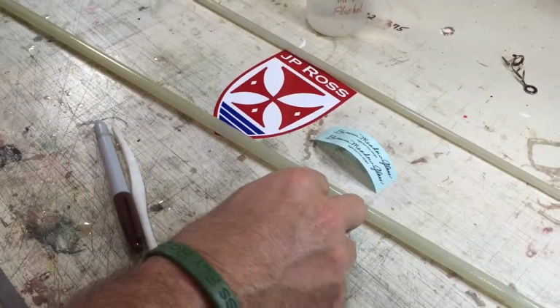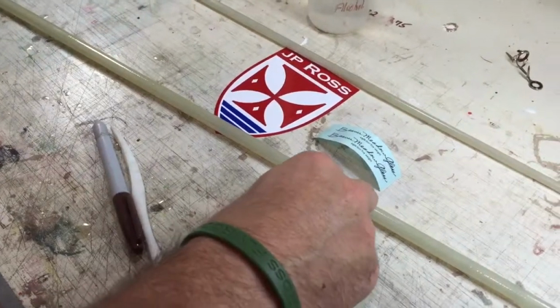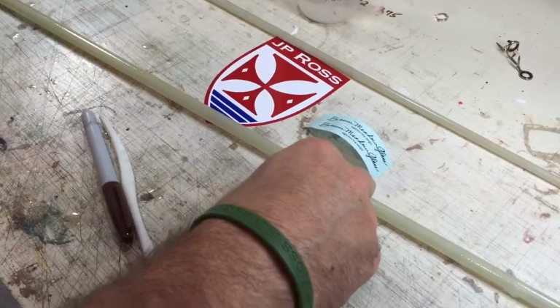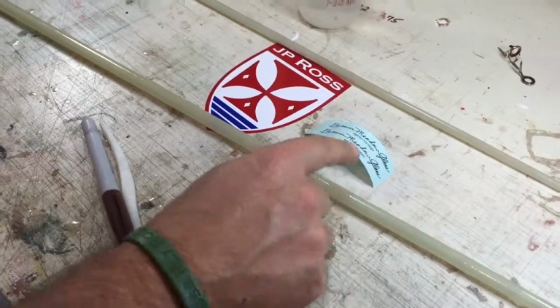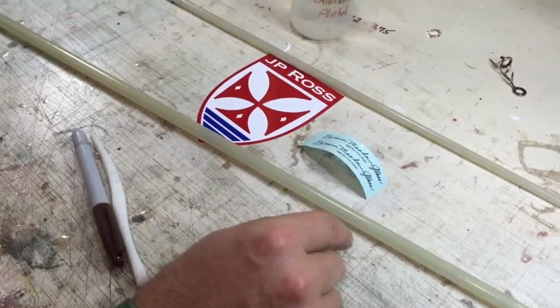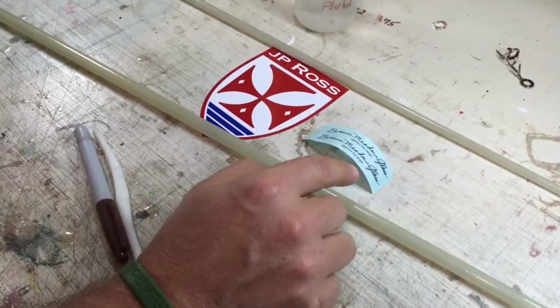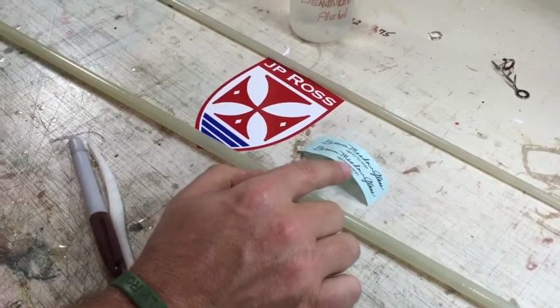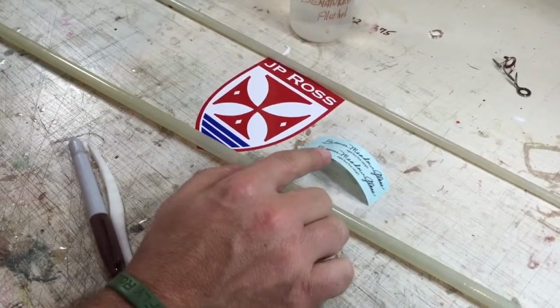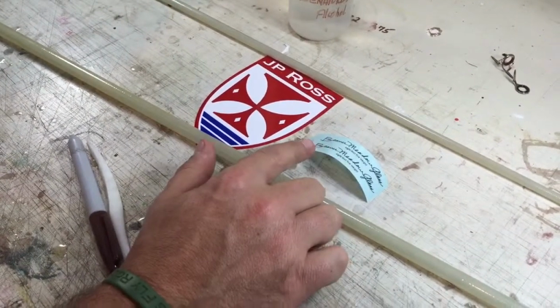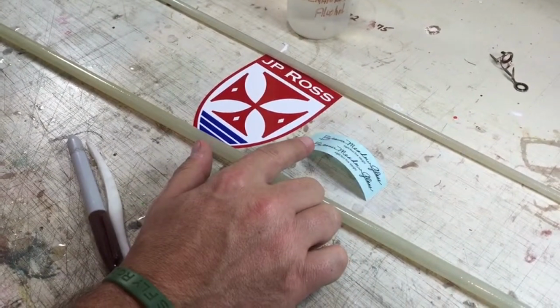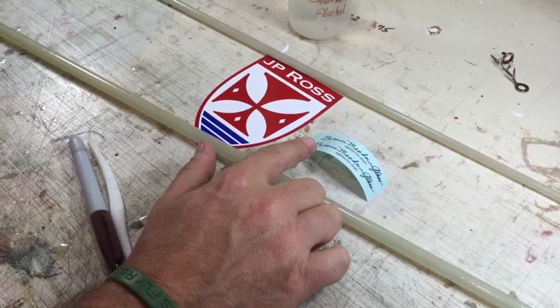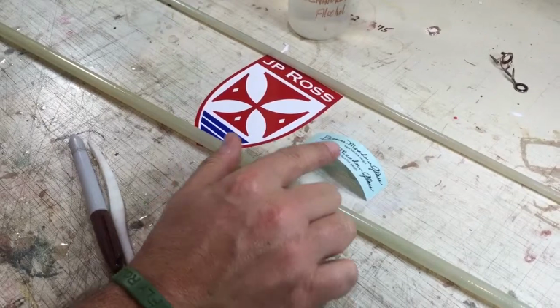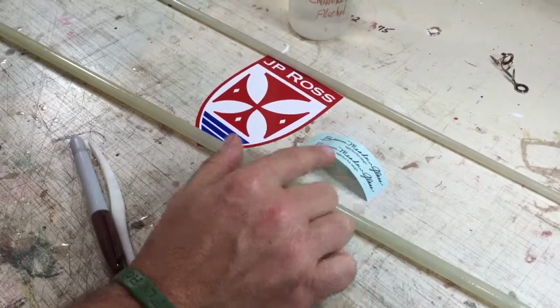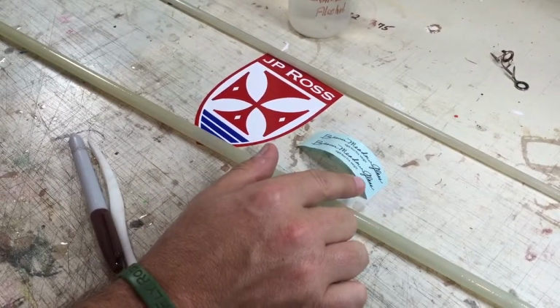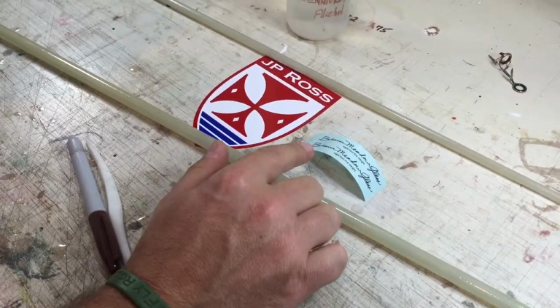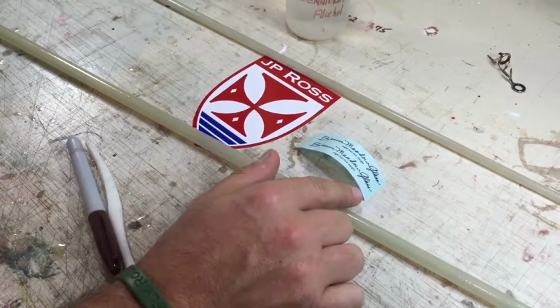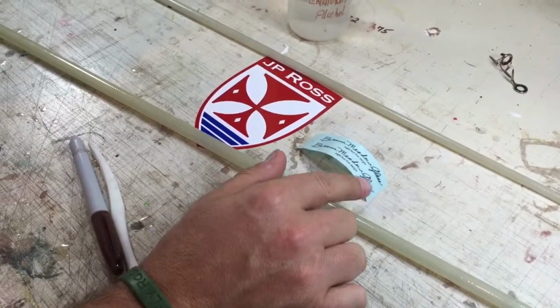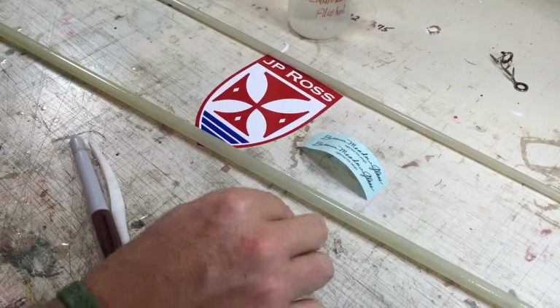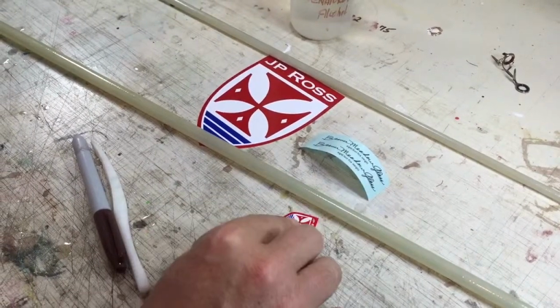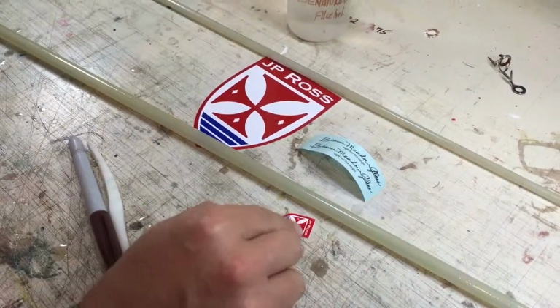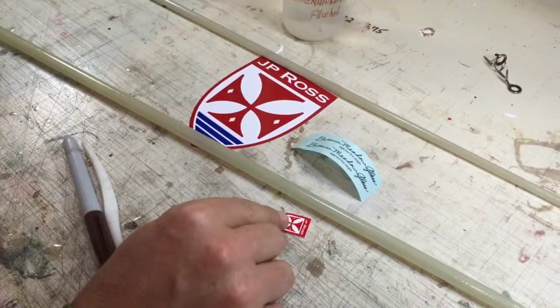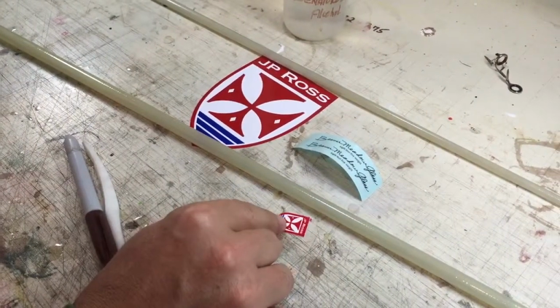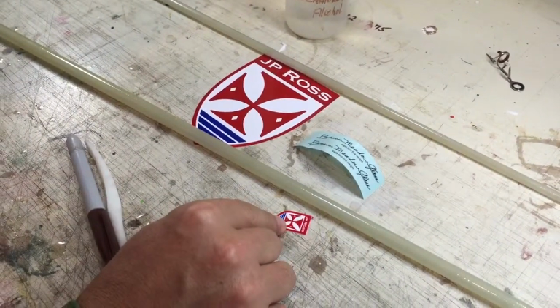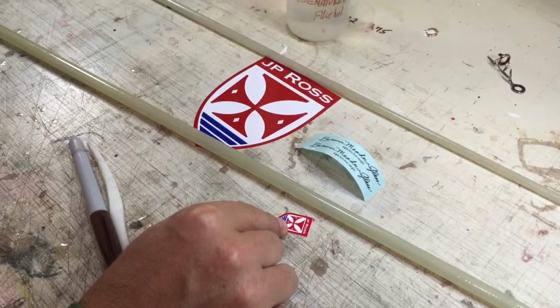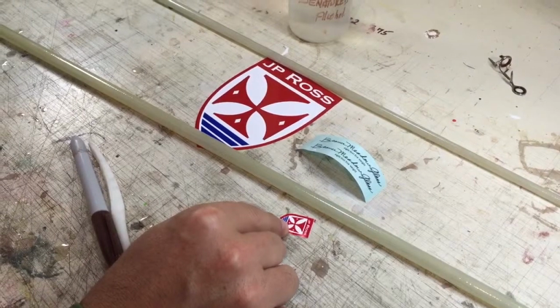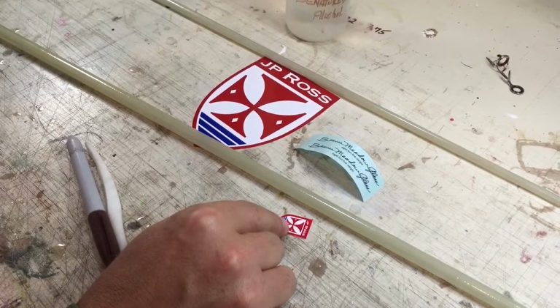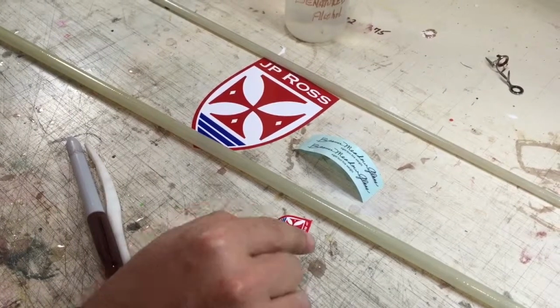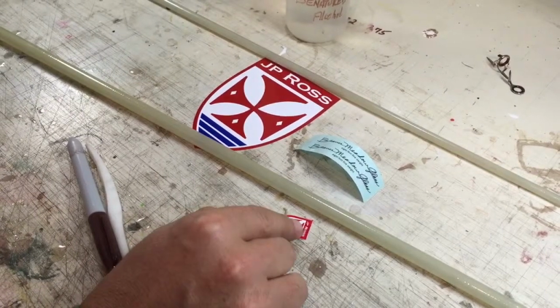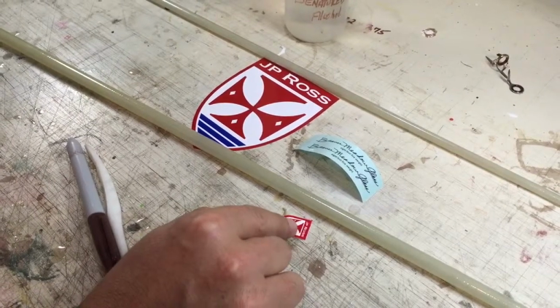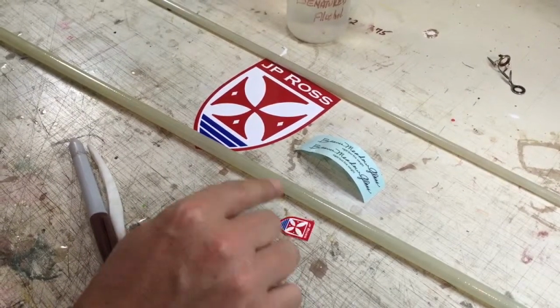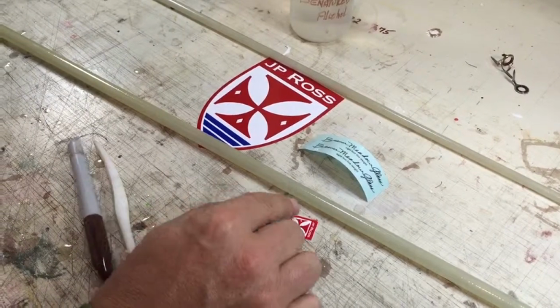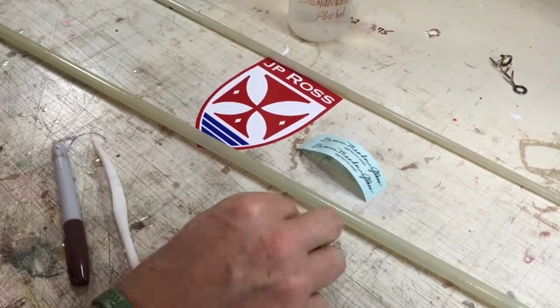In your kit you're going to receive two different decals. One is the Beaver Meadow Glass Decal and the other one is the JP Ross Crest. I'm going to show you a trick on attaching these to the blank.